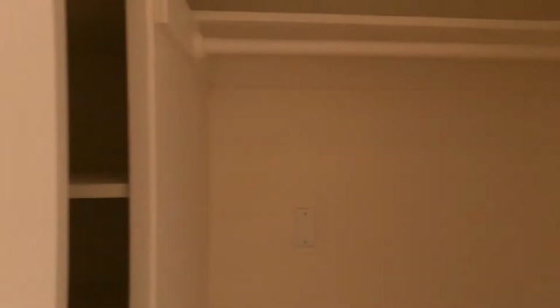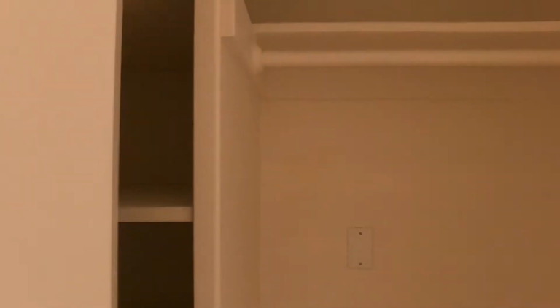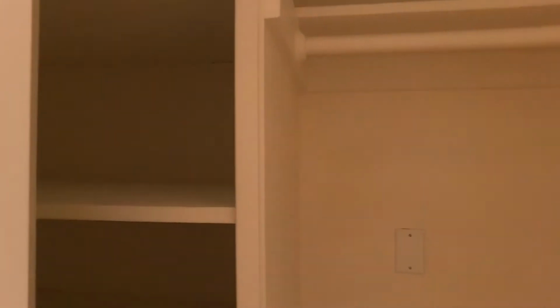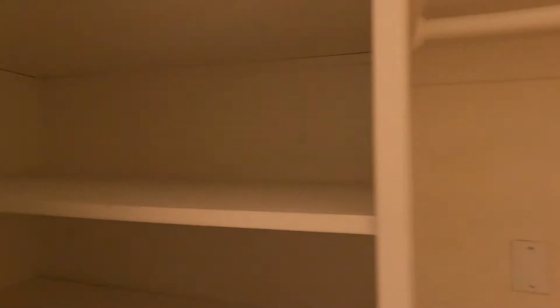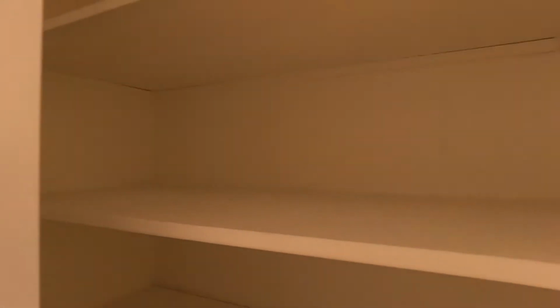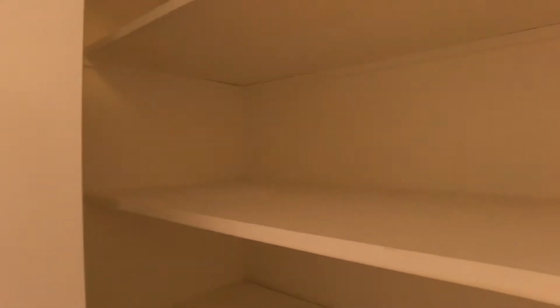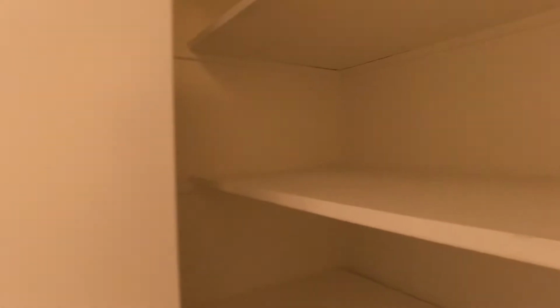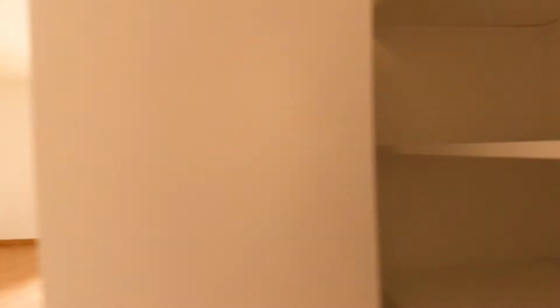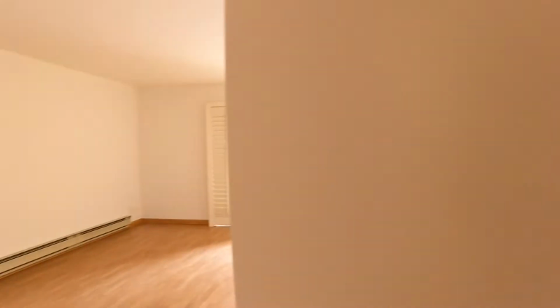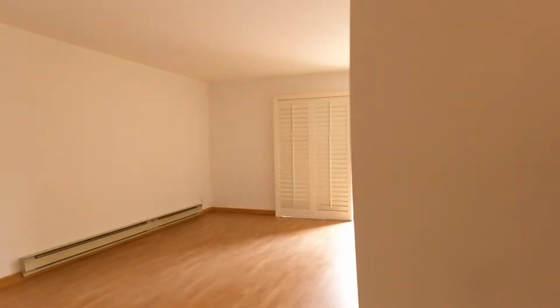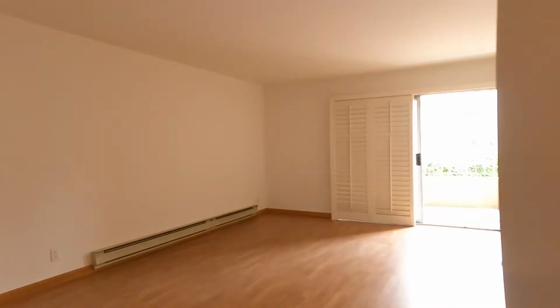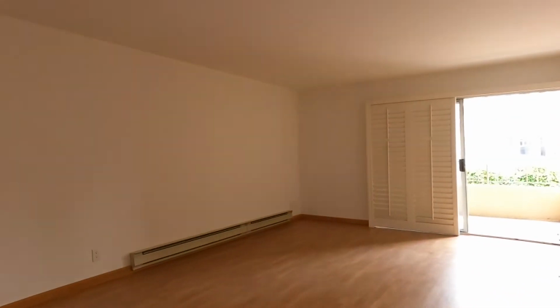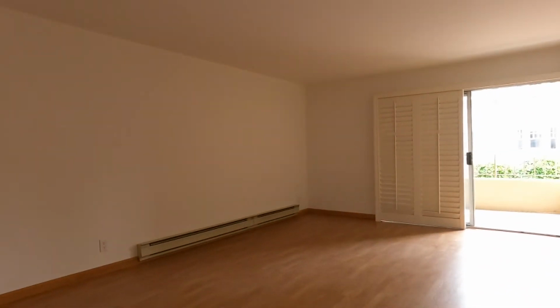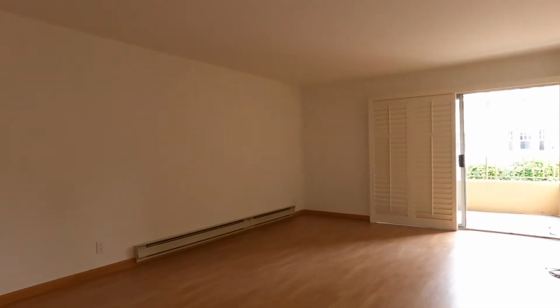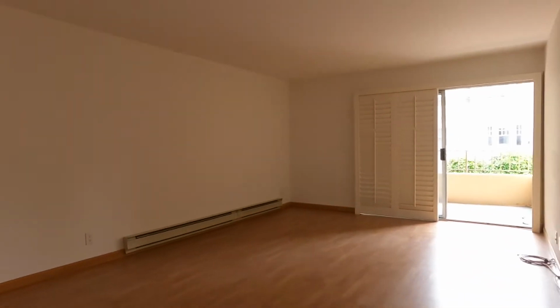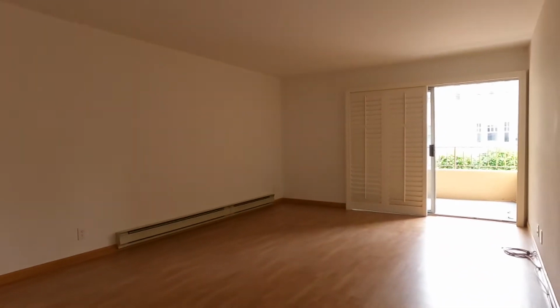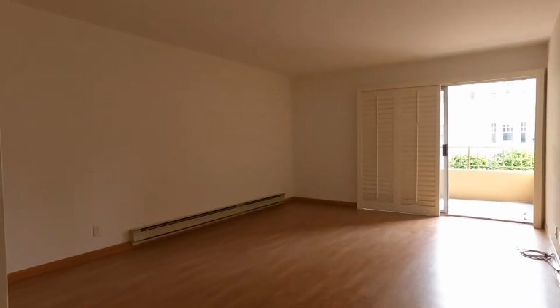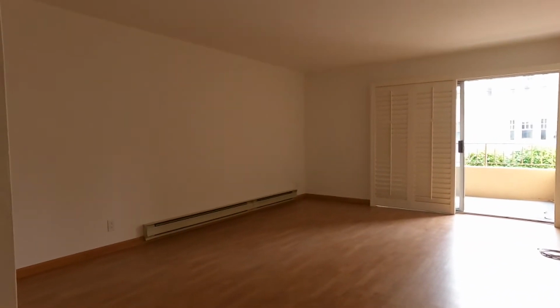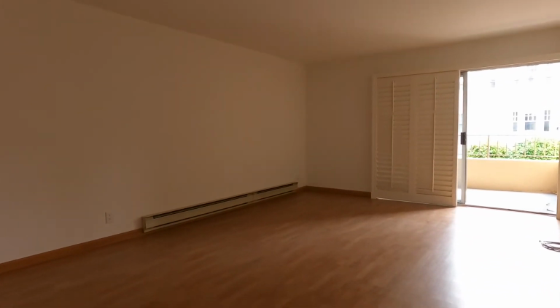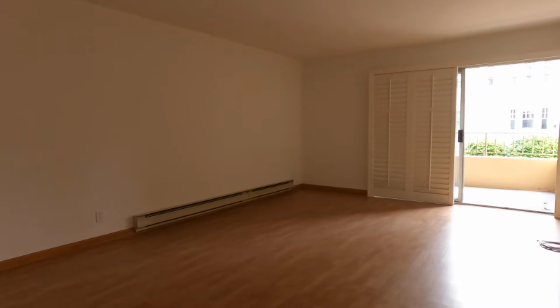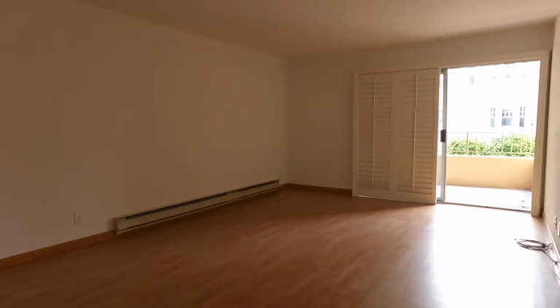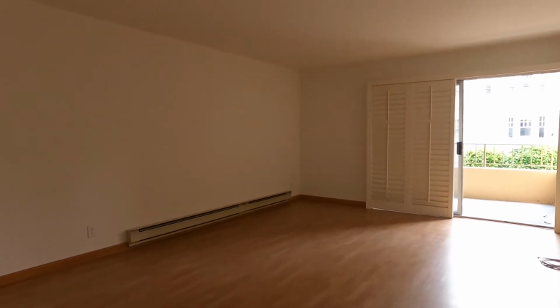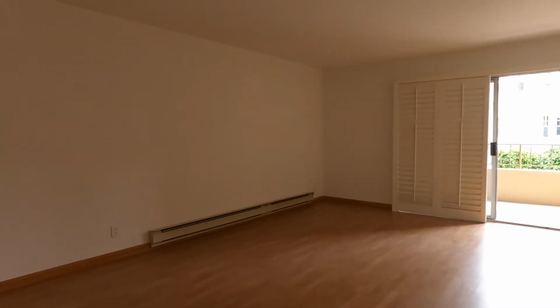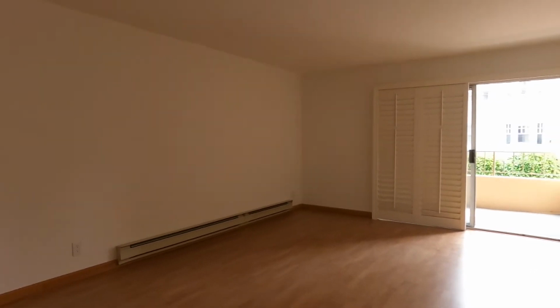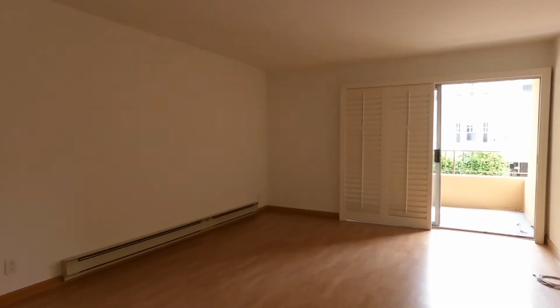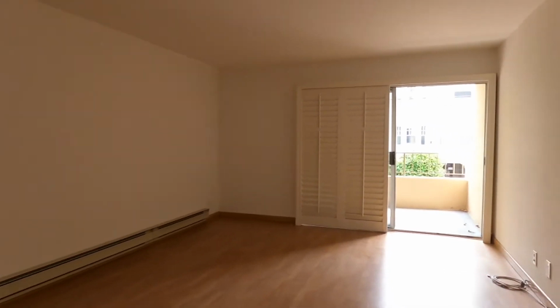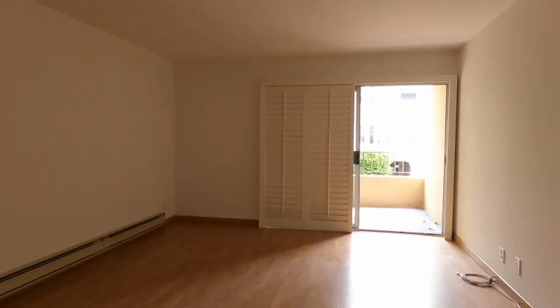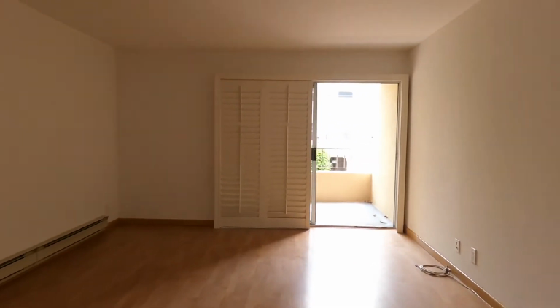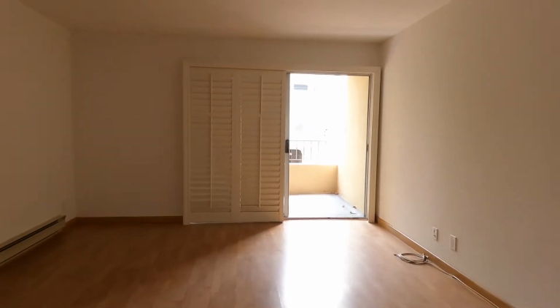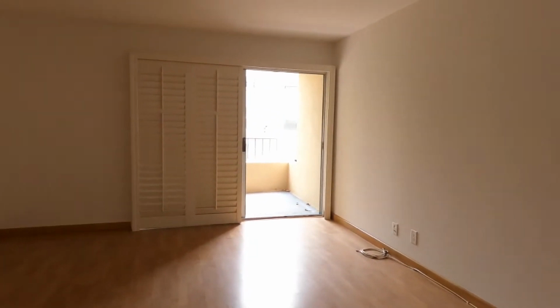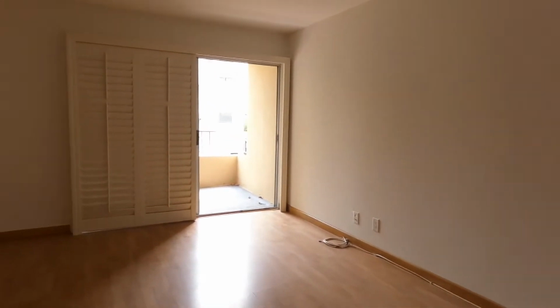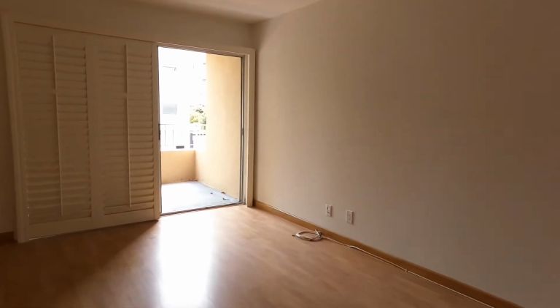There's a huge coat closet in the hallway with lots of shelving. The nice big living room has southern exposure, so you get lots of sunlight throughout the day.